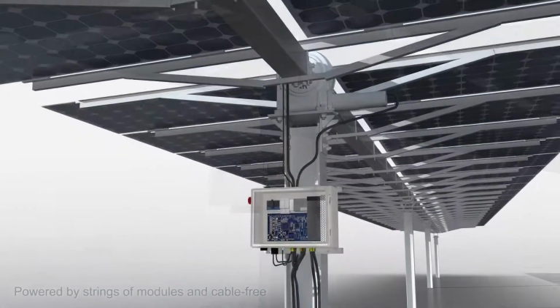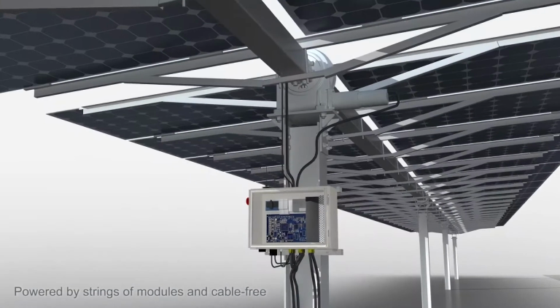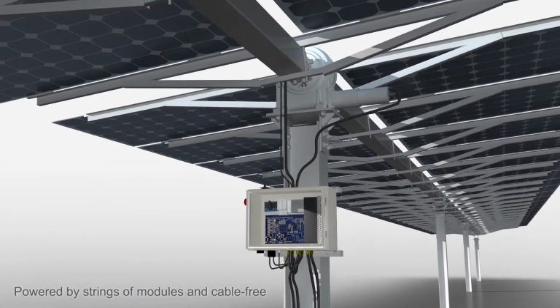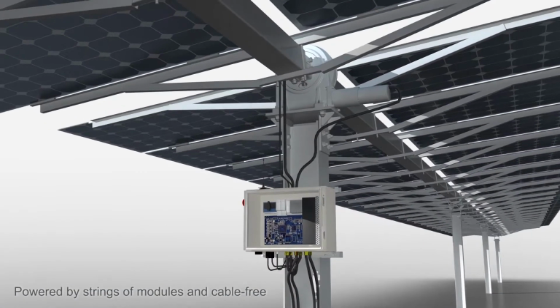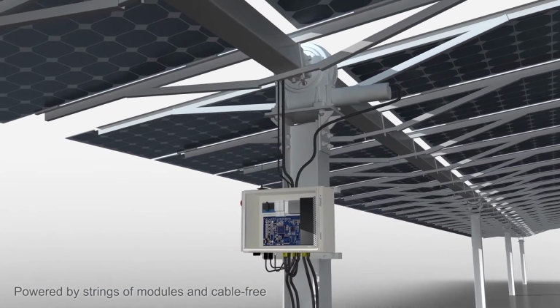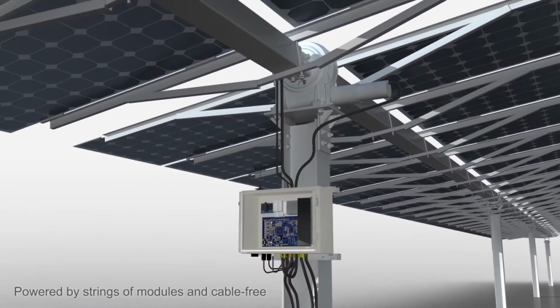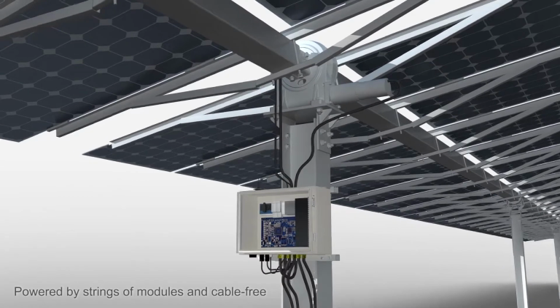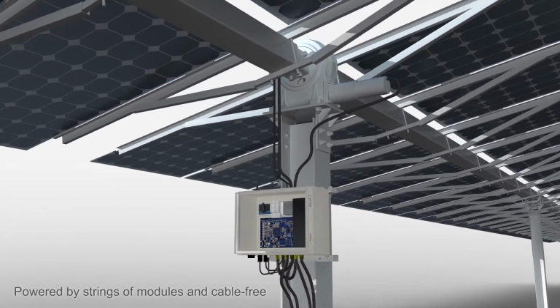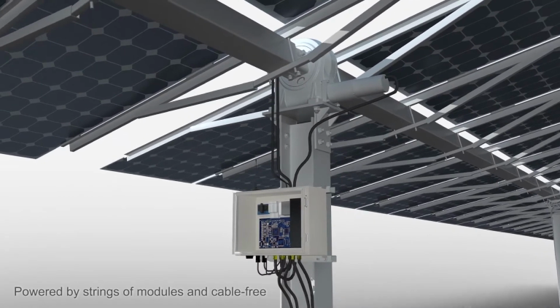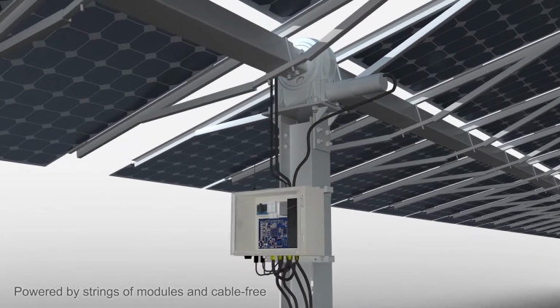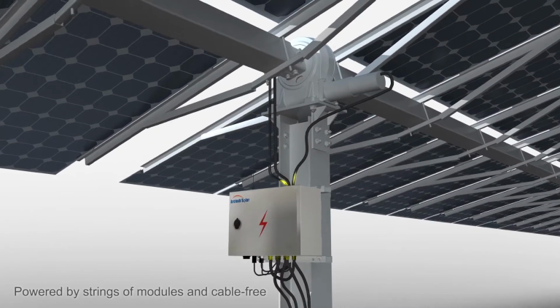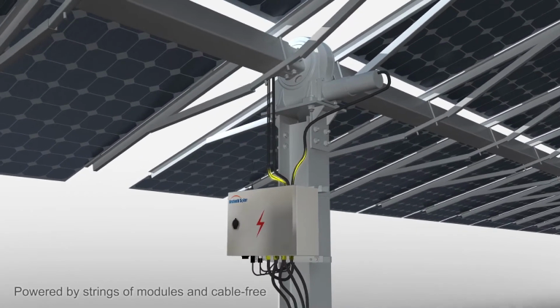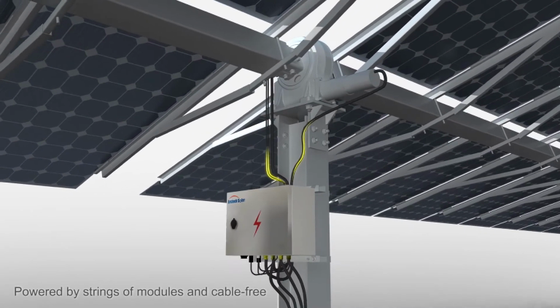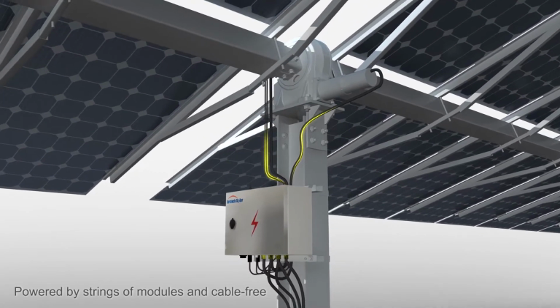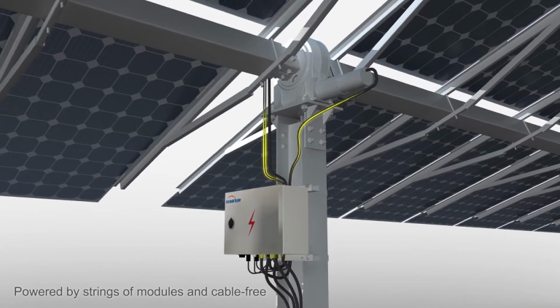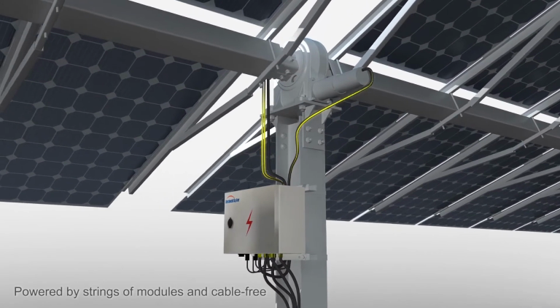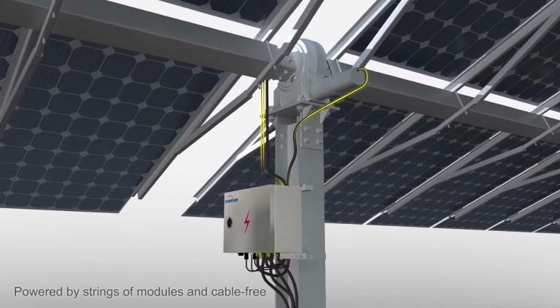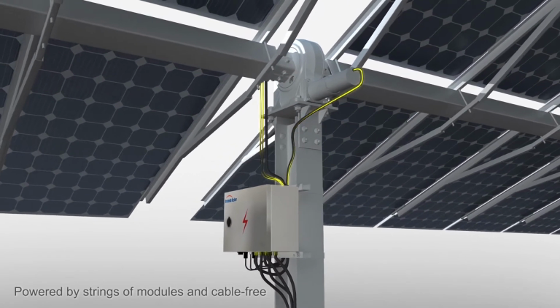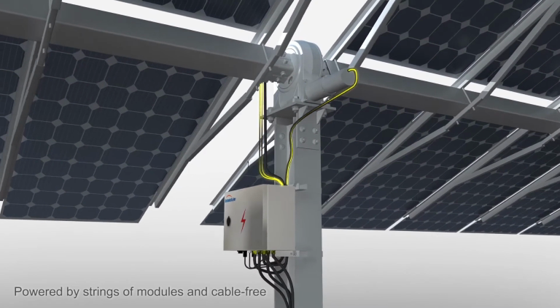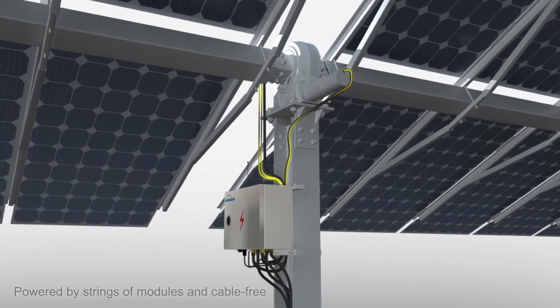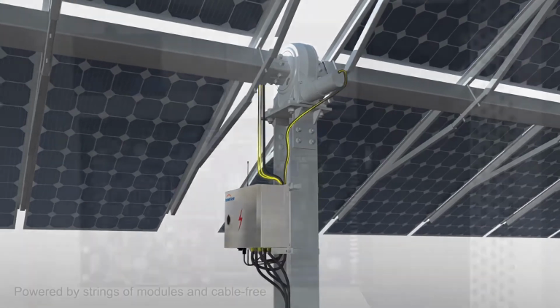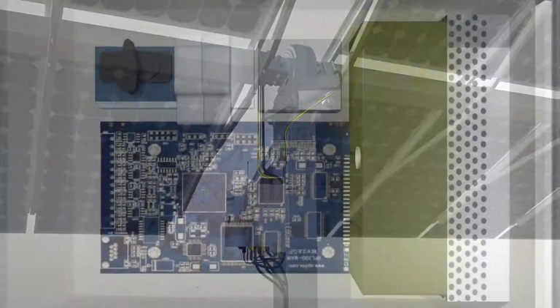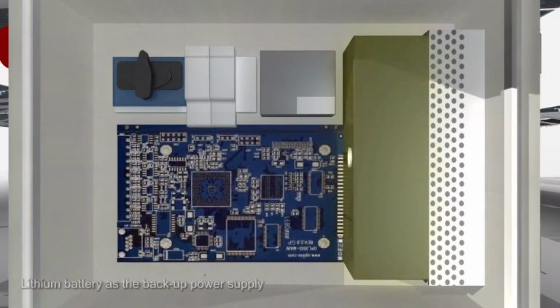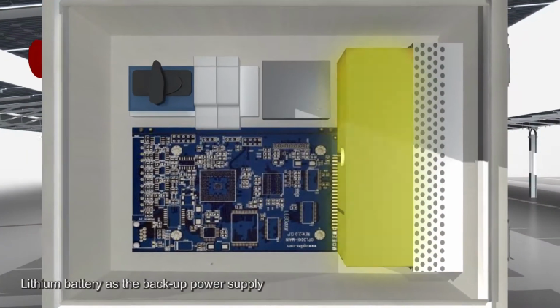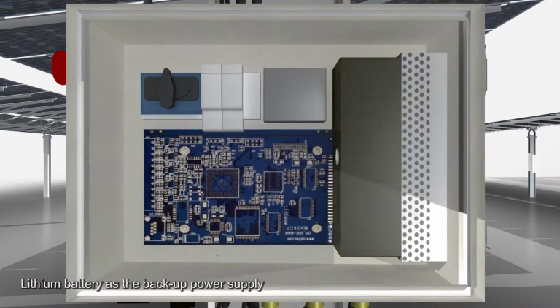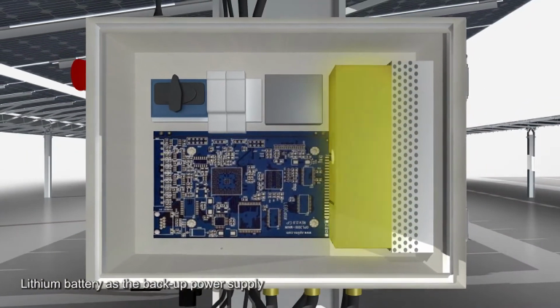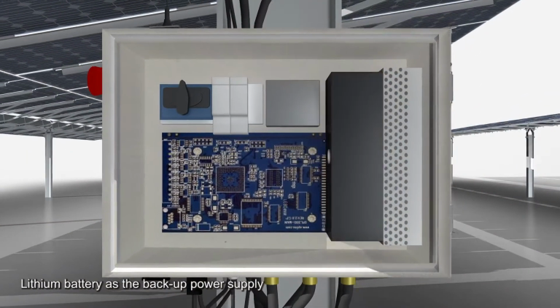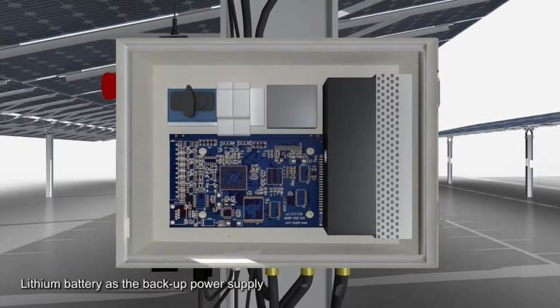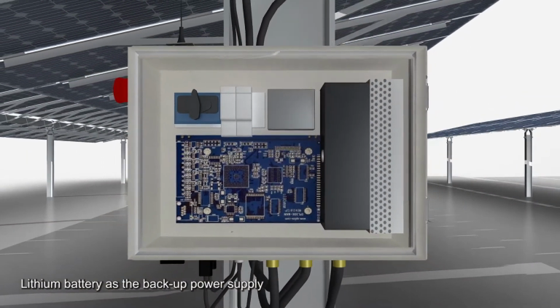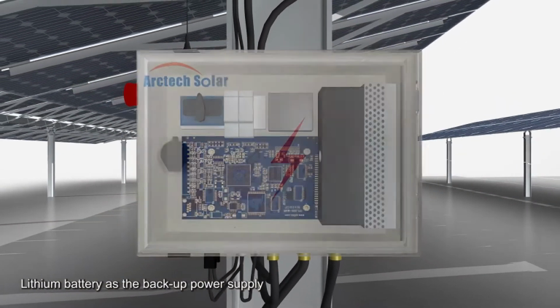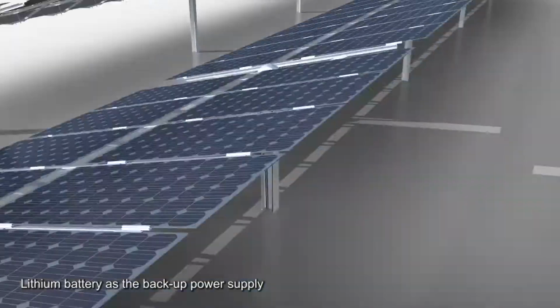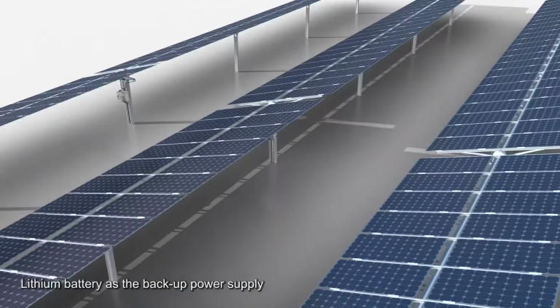SkySmart Tracking System is powered by strings of modules and can save you the use of cables, so your cable cost can also be saved. The lithium battery functions as the backup power supply of the system.